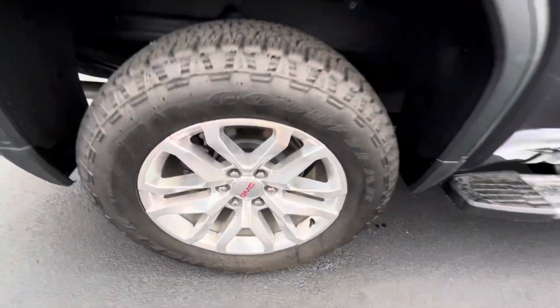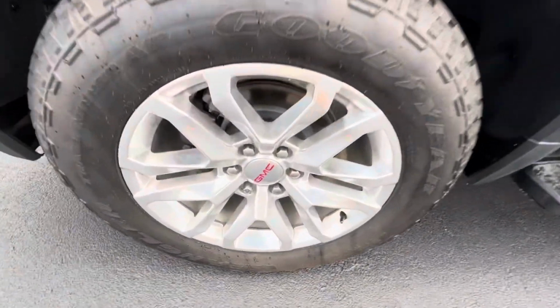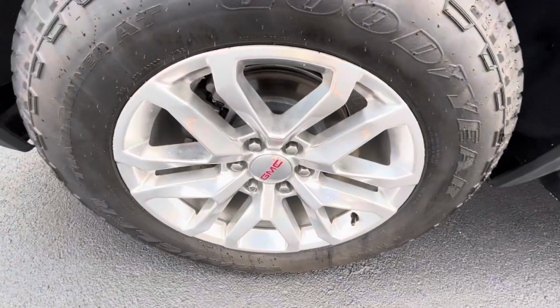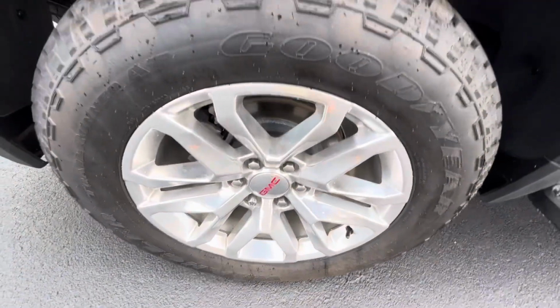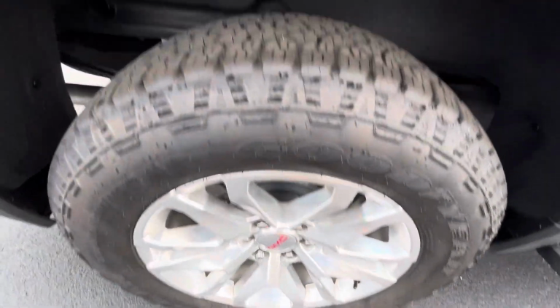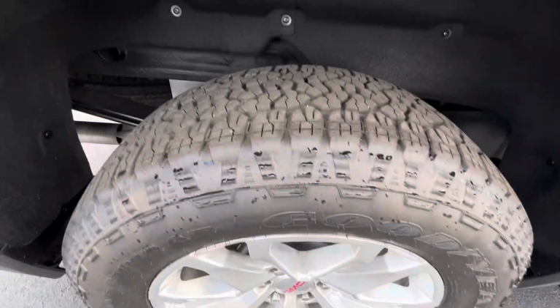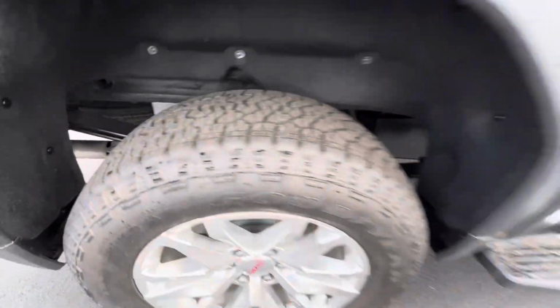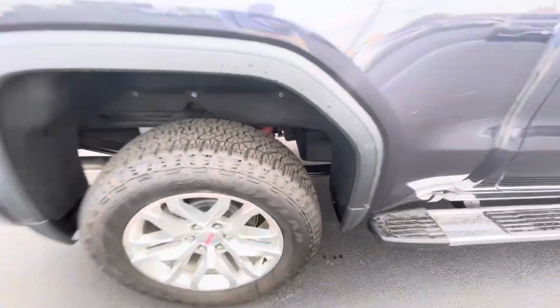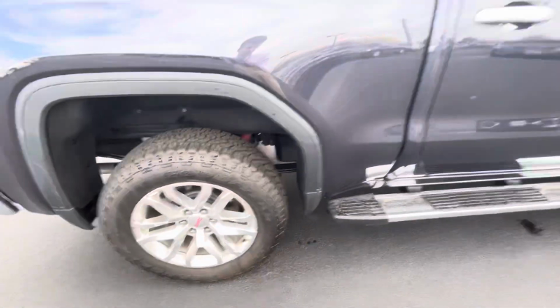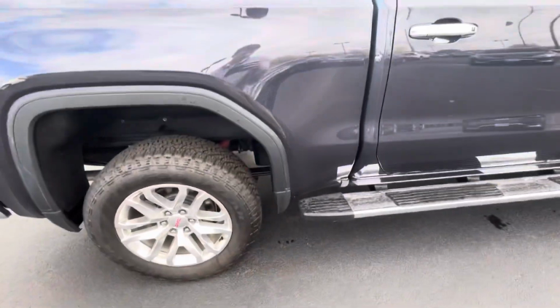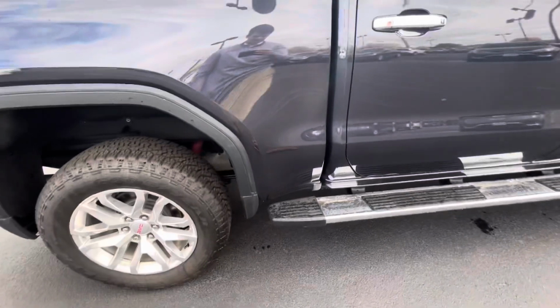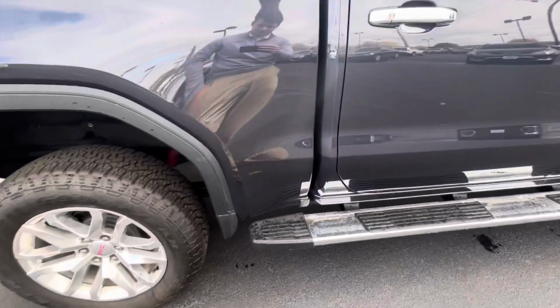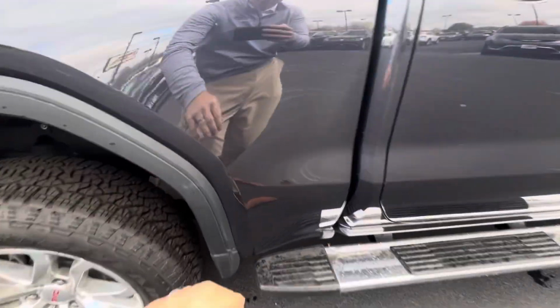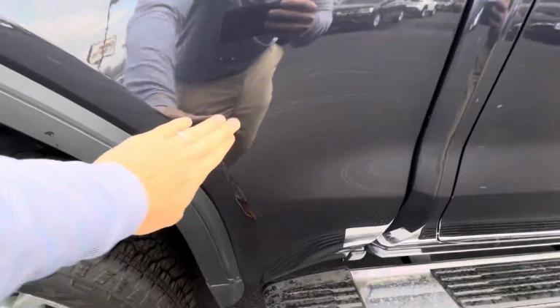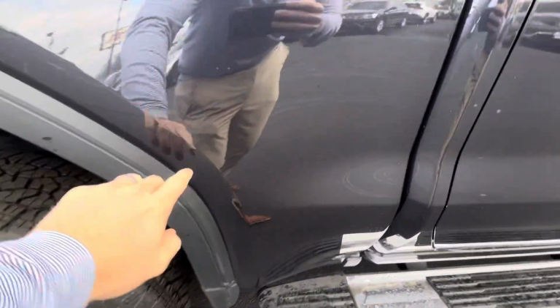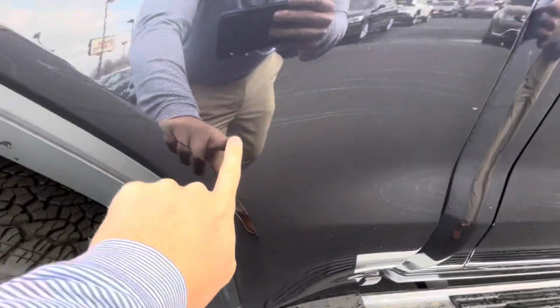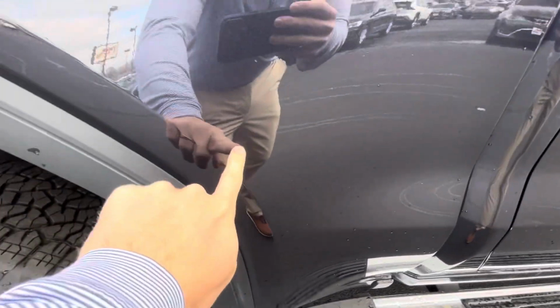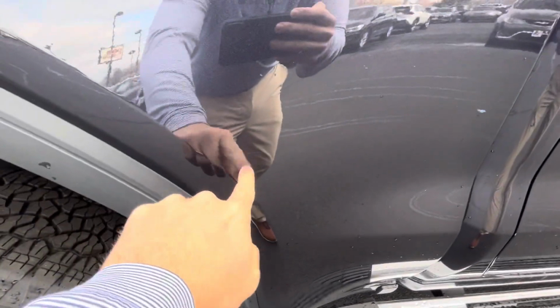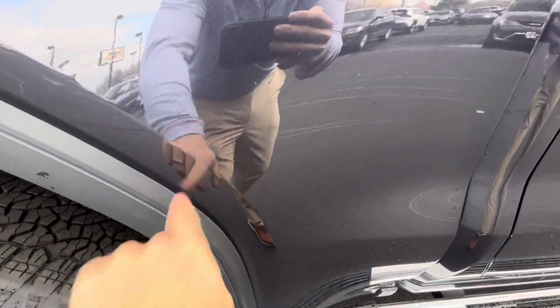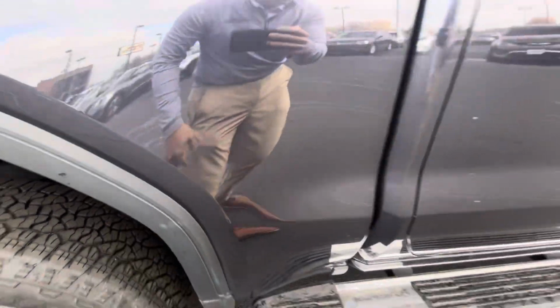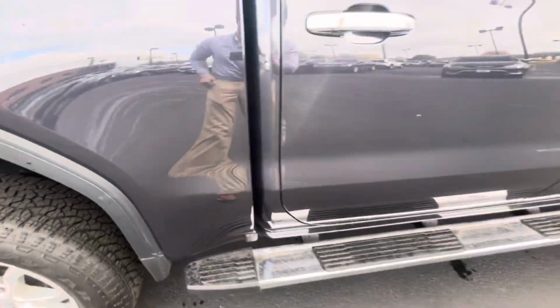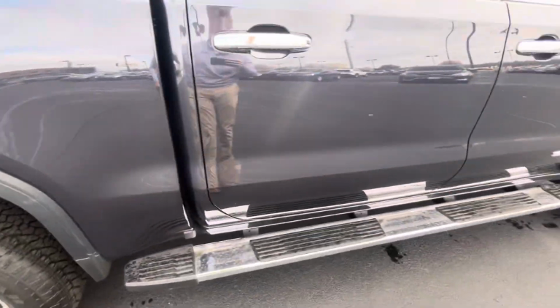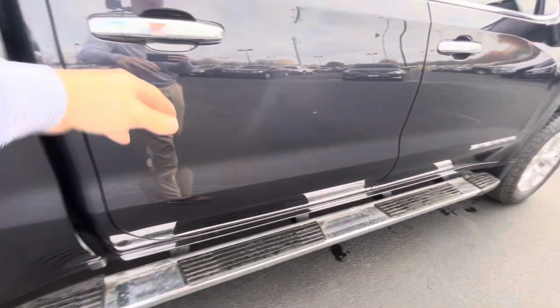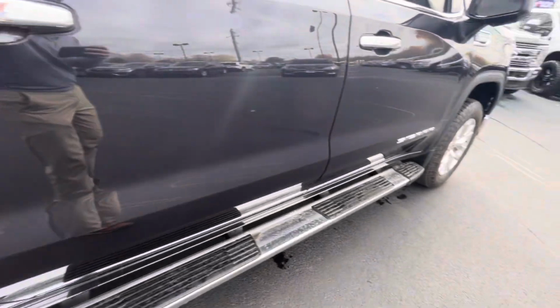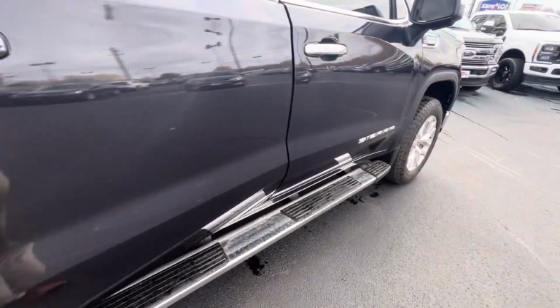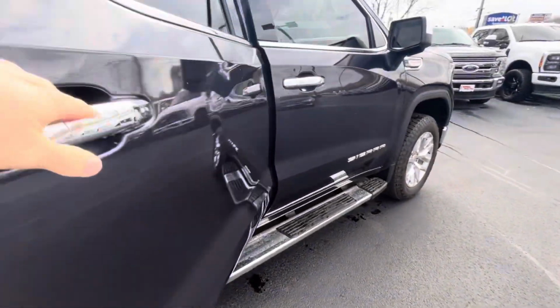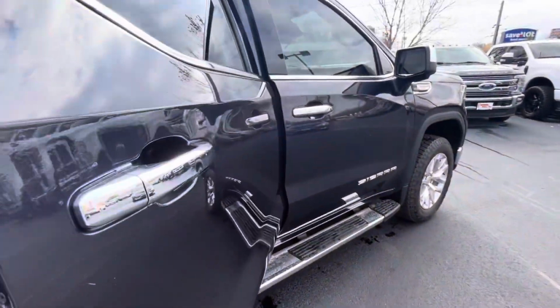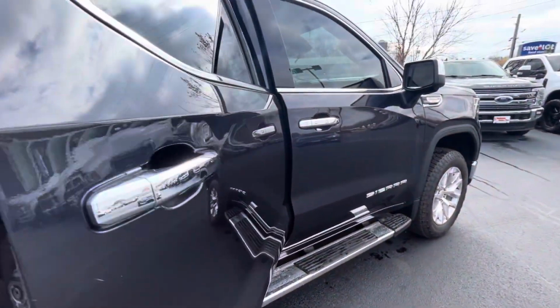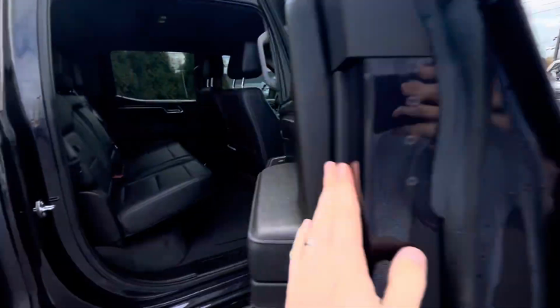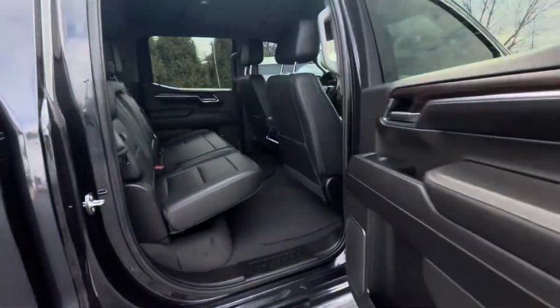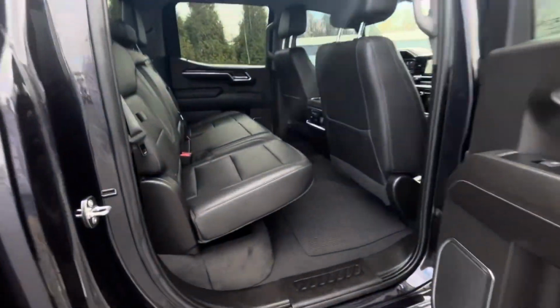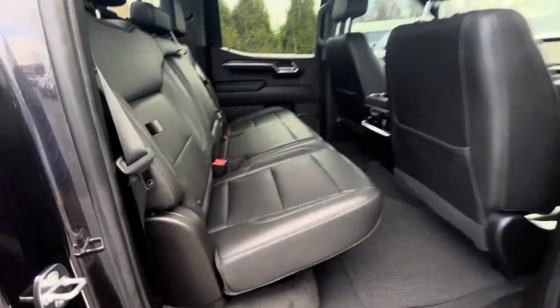Clear coat on the wheels — not seeing any flaking on that. It's a pretty common thing that you'll see on these GMC wheels, but there's just a small surface scratch there. Don't see any signs of that flaking starting on this one.